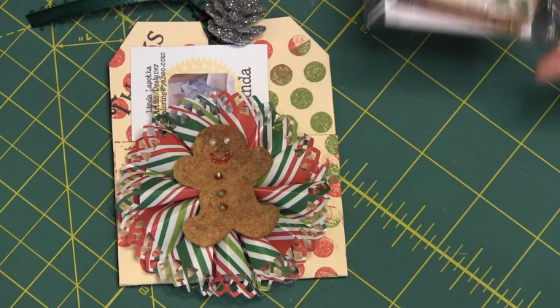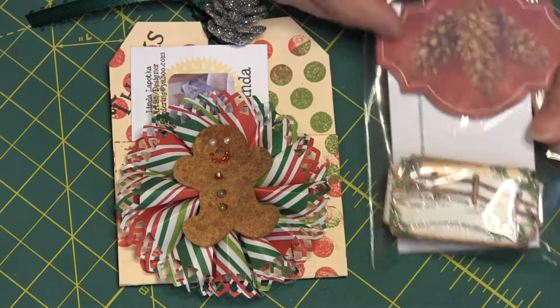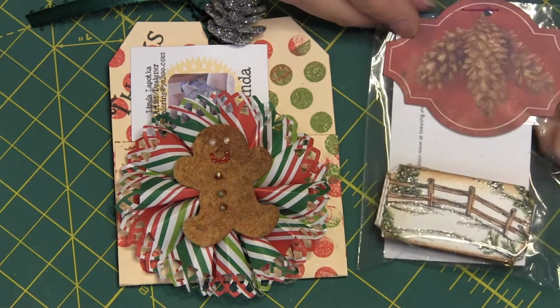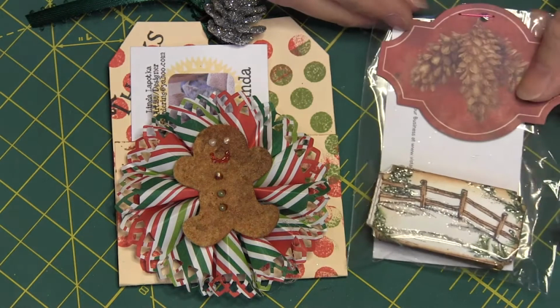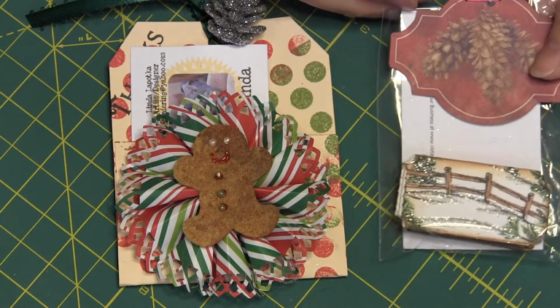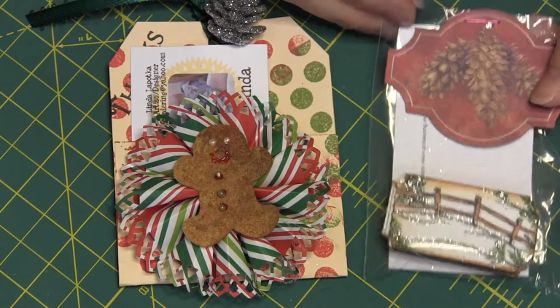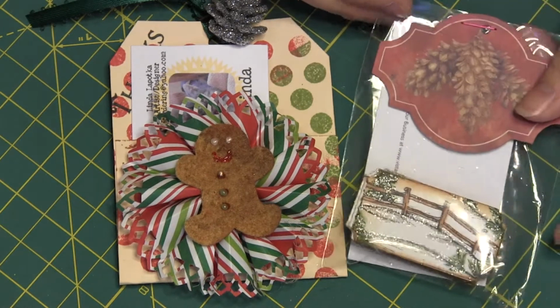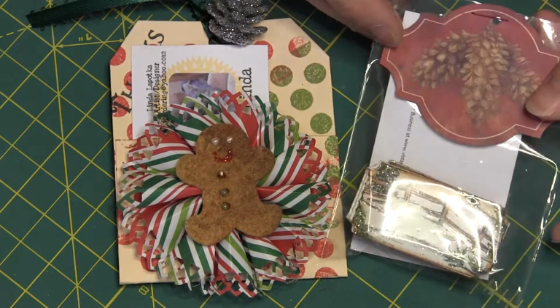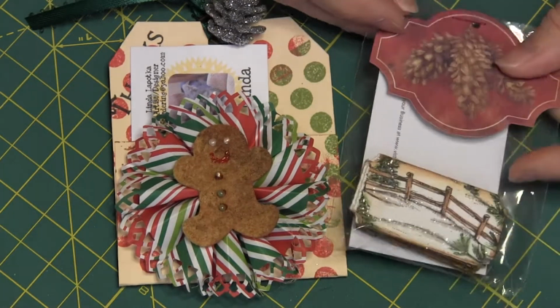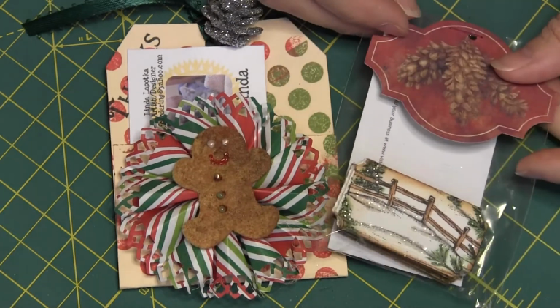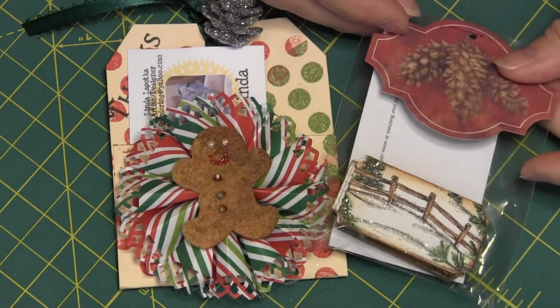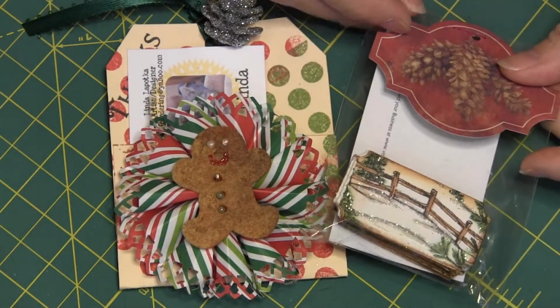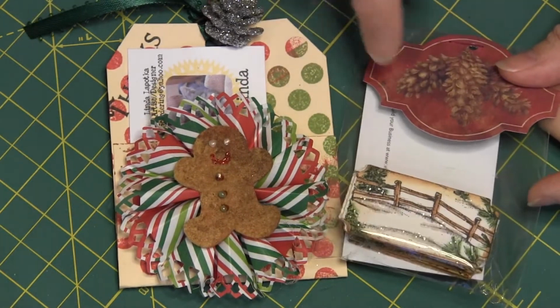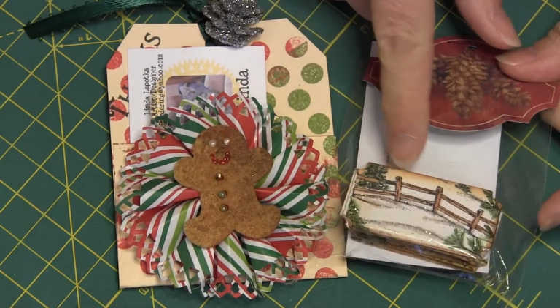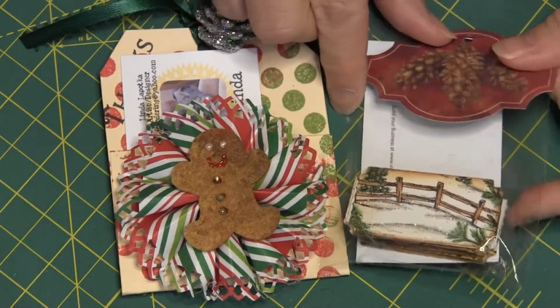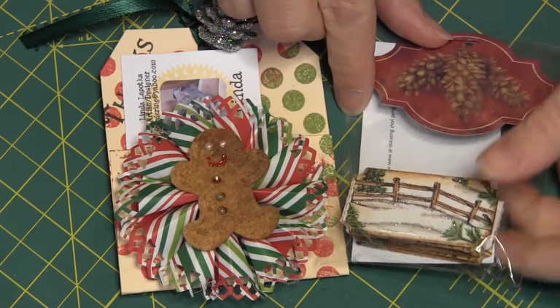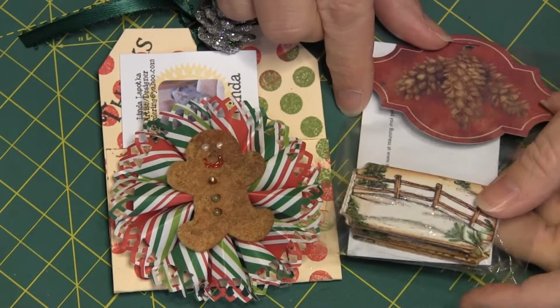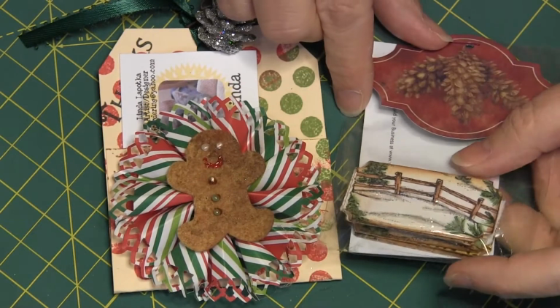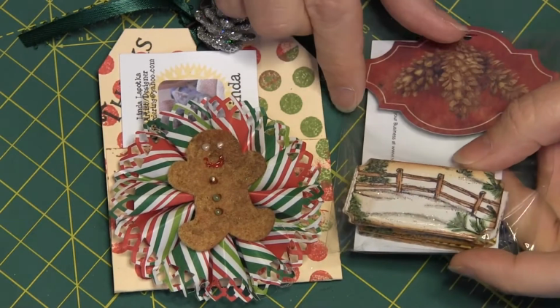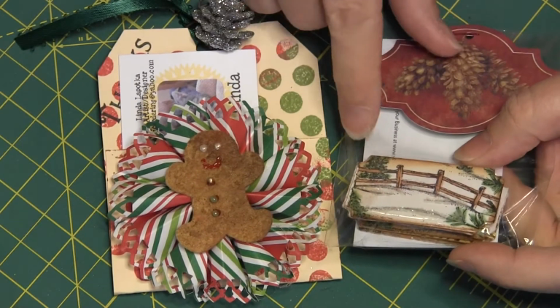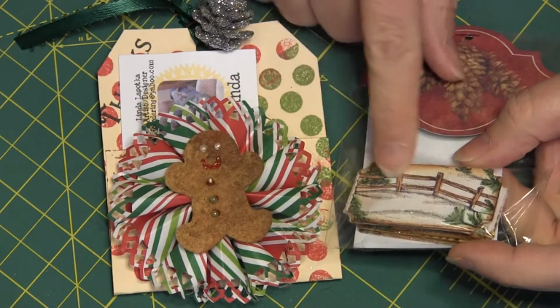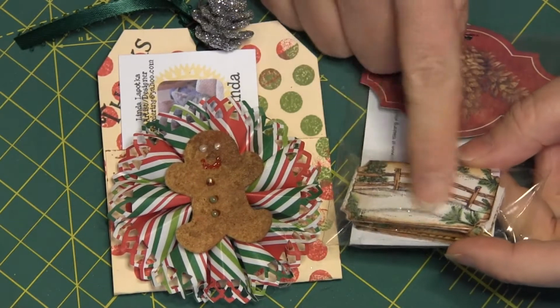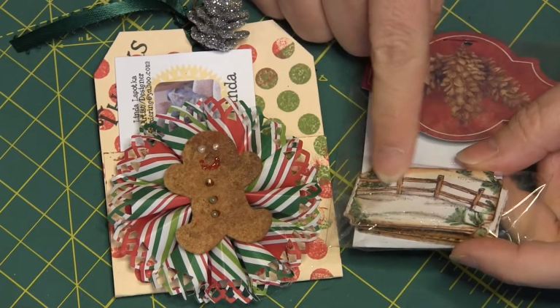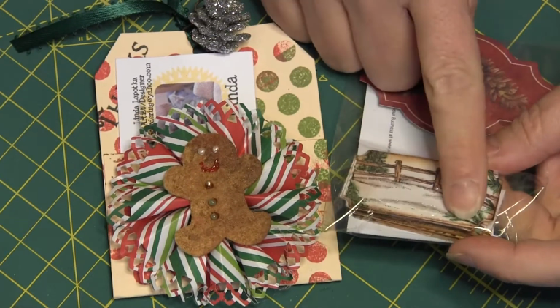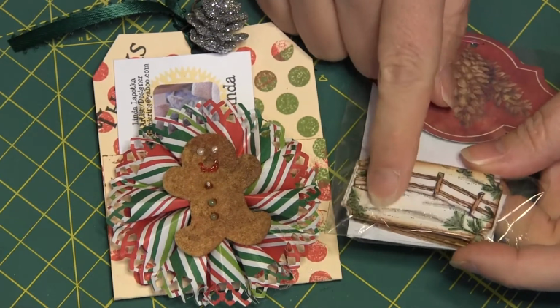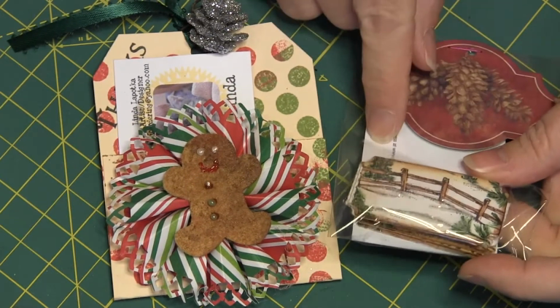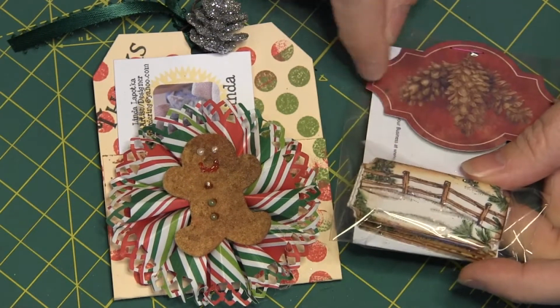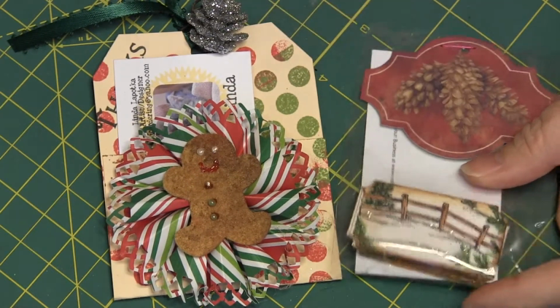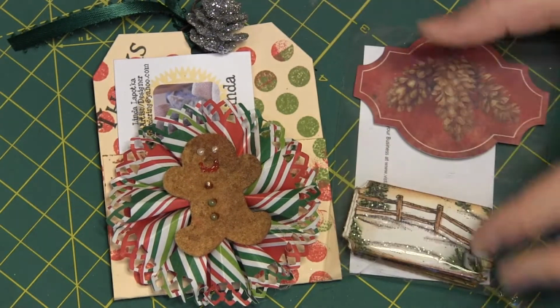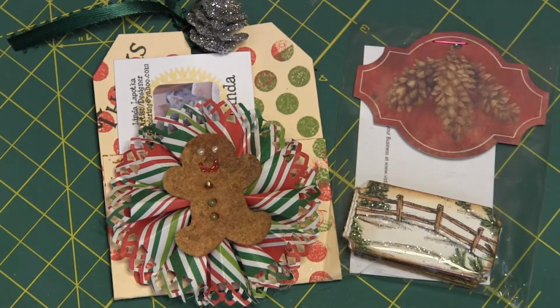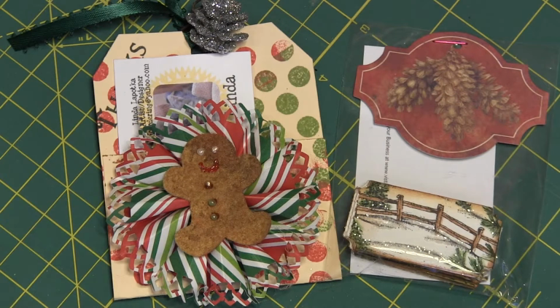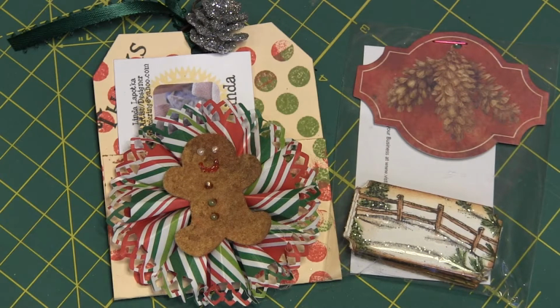So here is Diane's, and this is just gorgeous — gorgeous, gorgeous, and all glittered up. Beautiful.